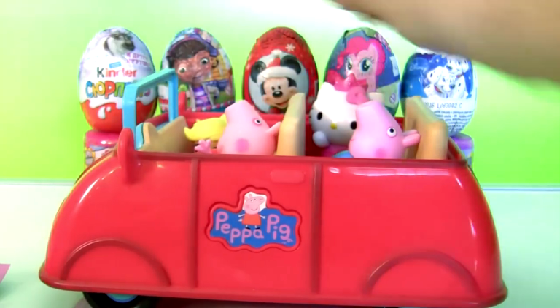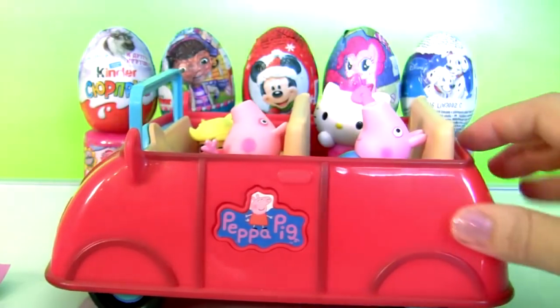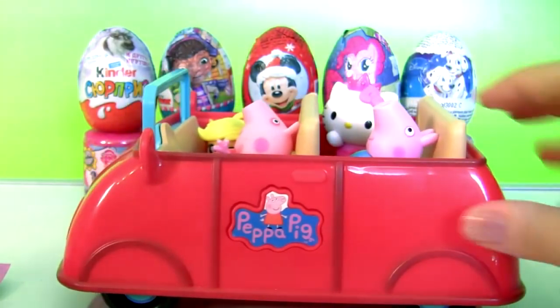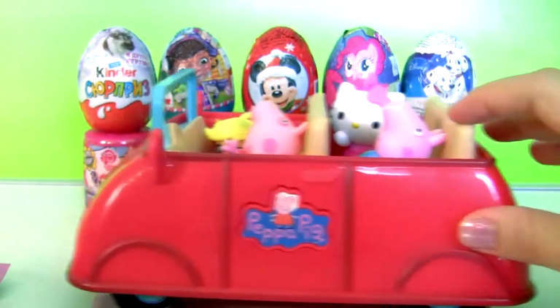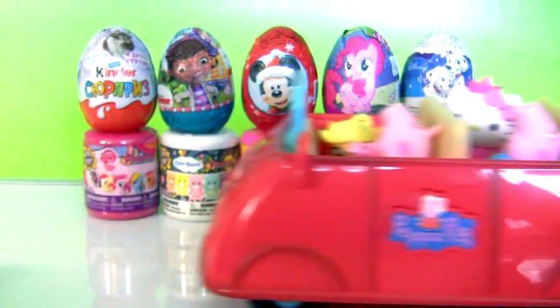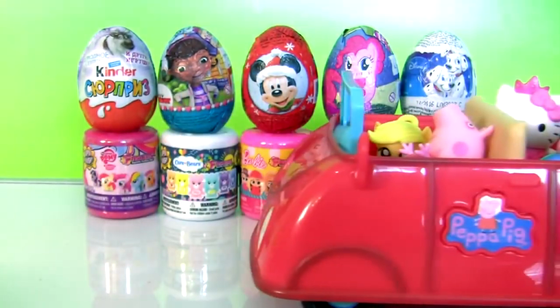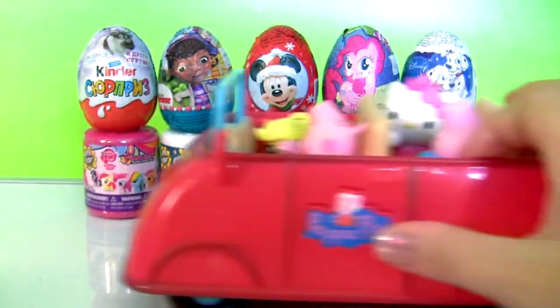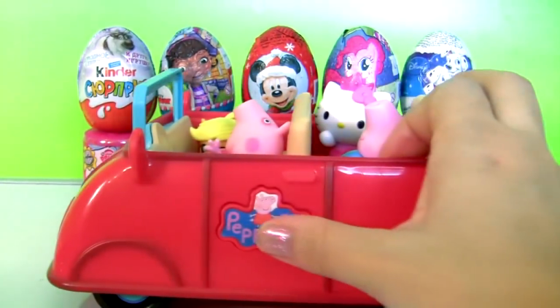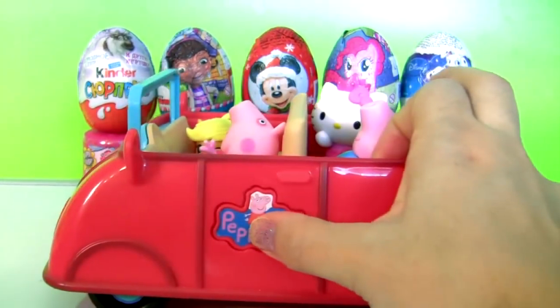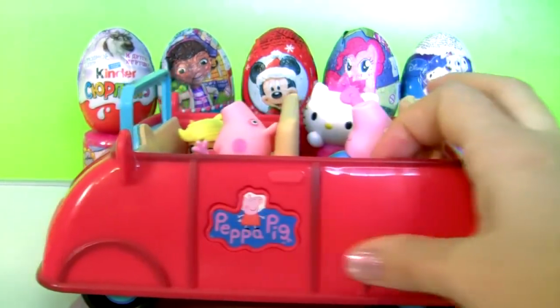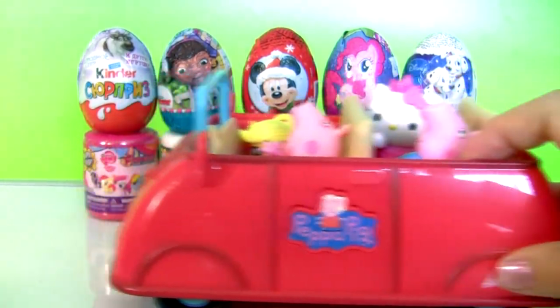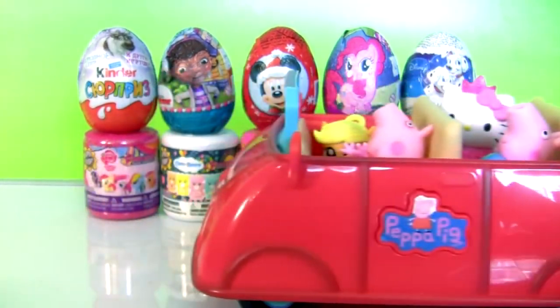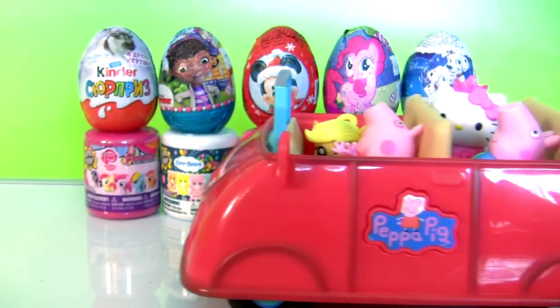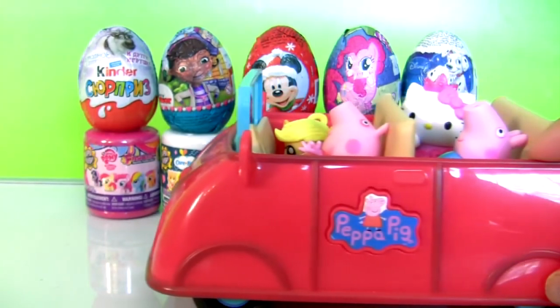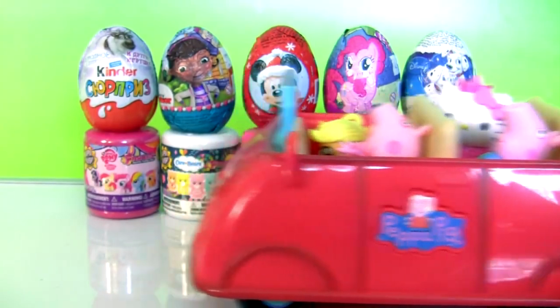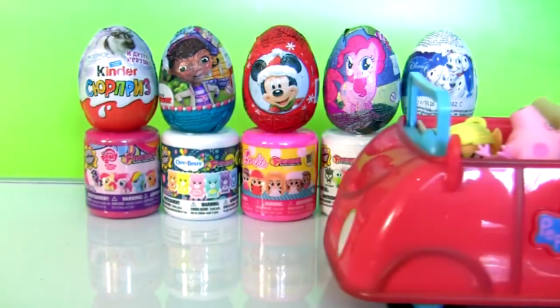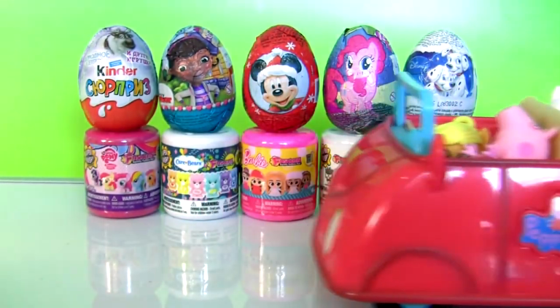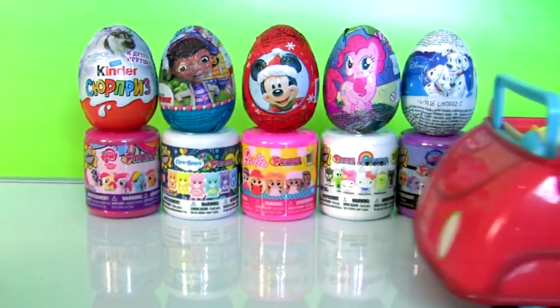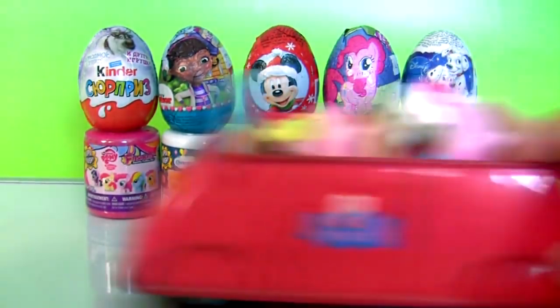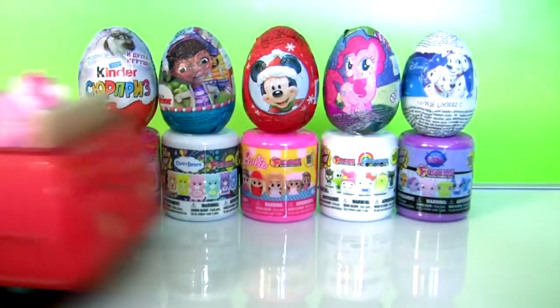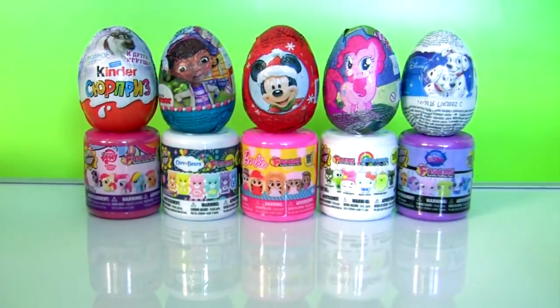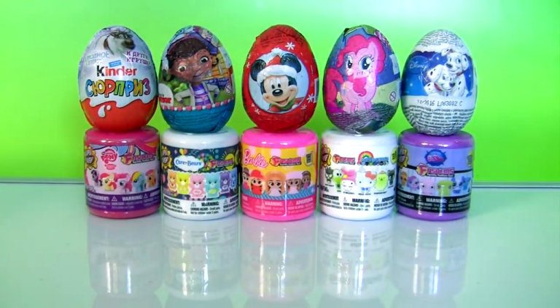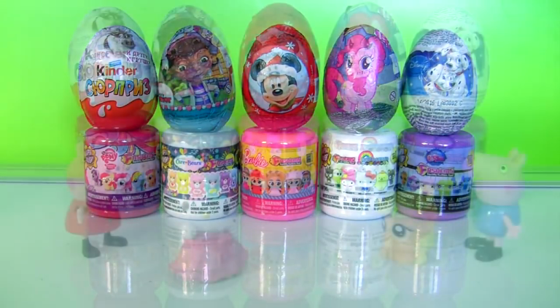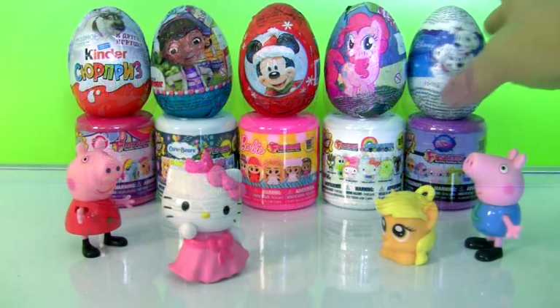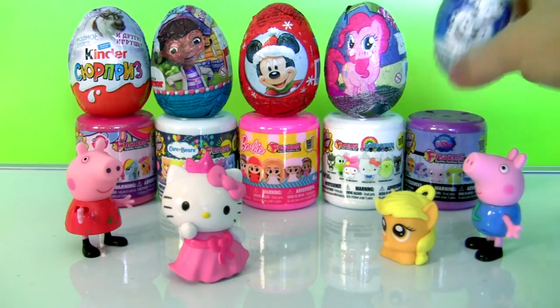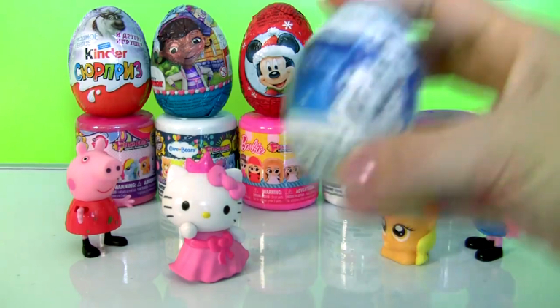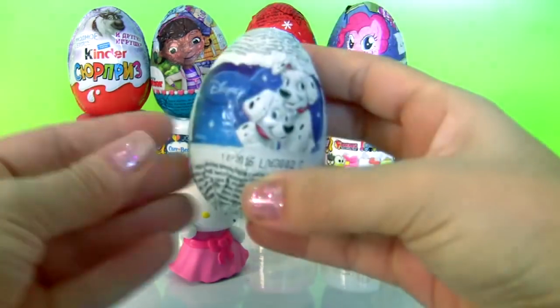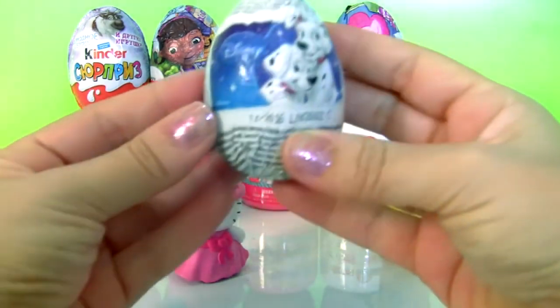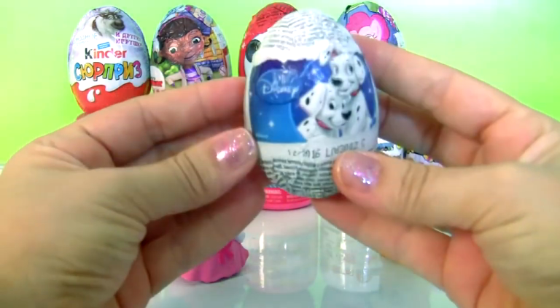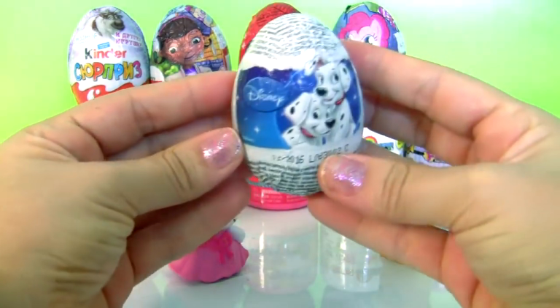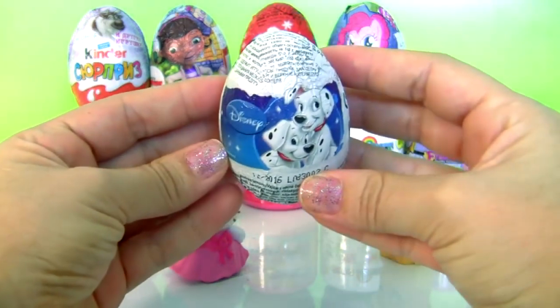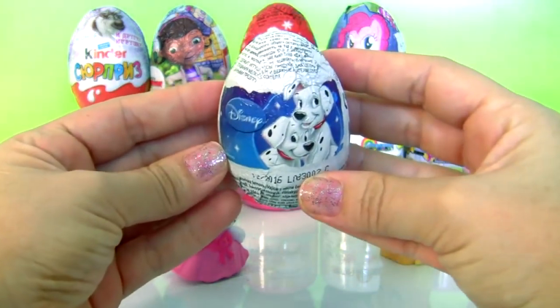Now get ready for more surprises! Almost there! Disney chocolate egg!